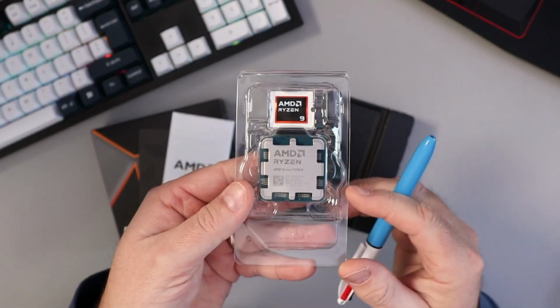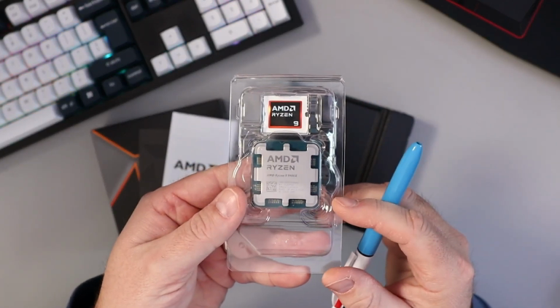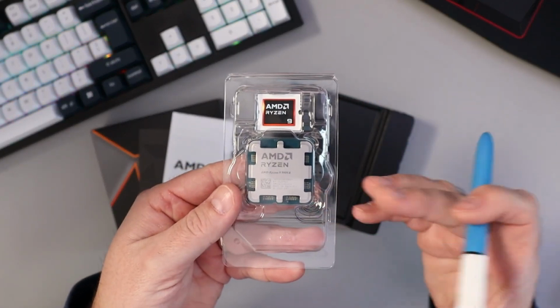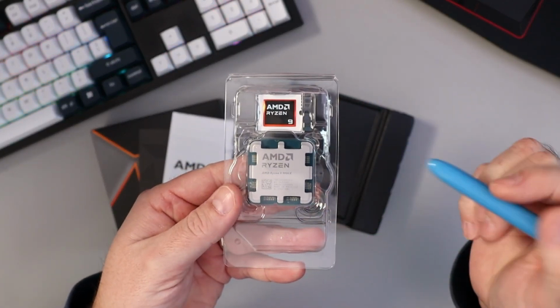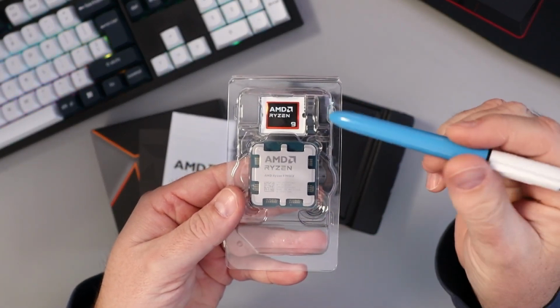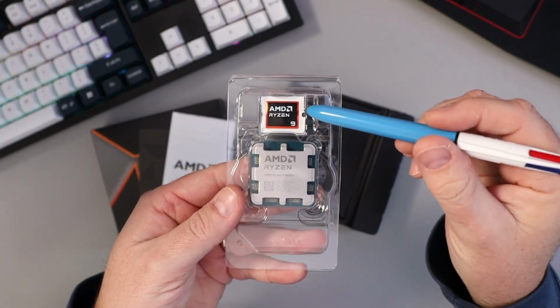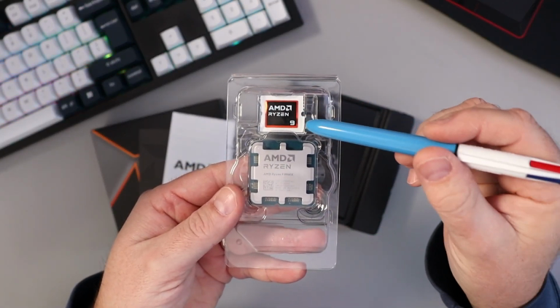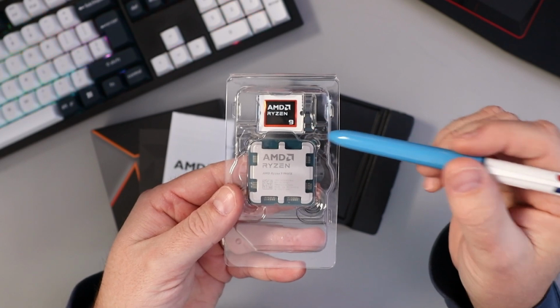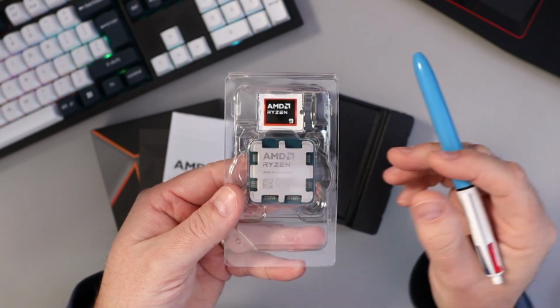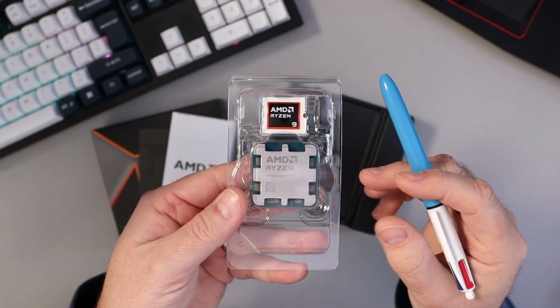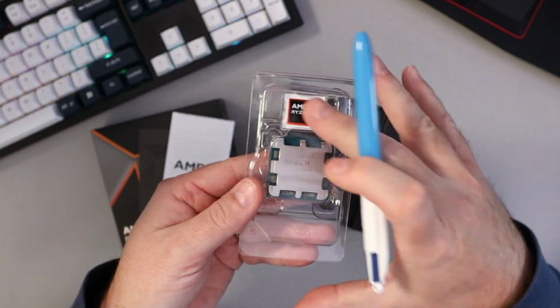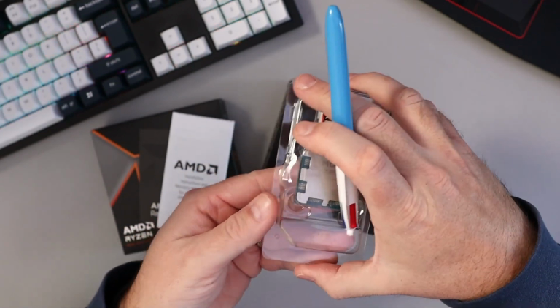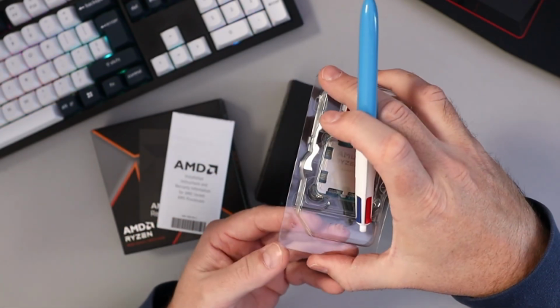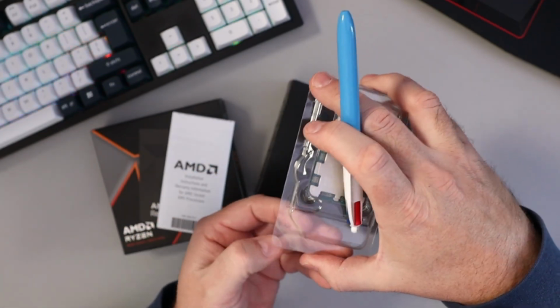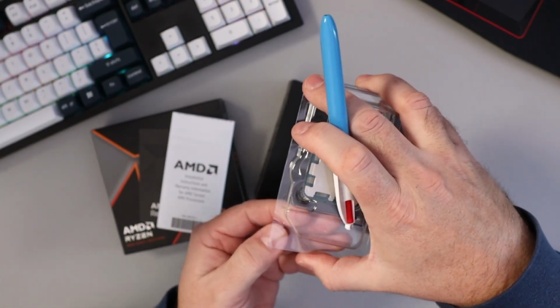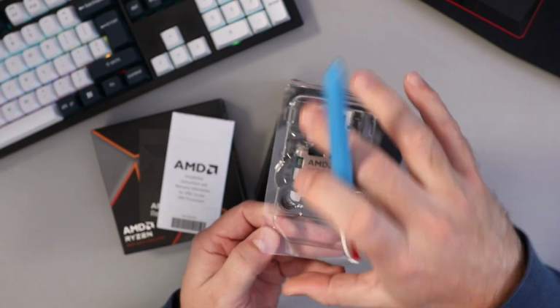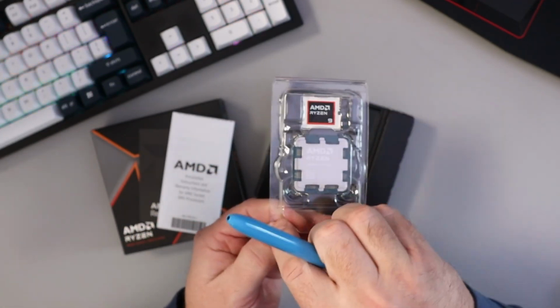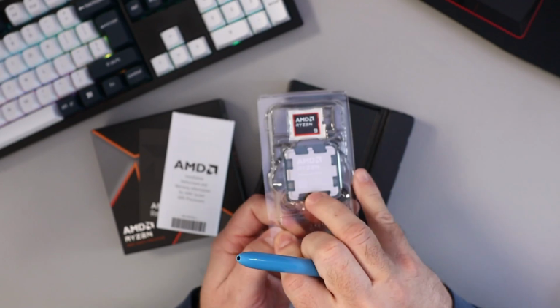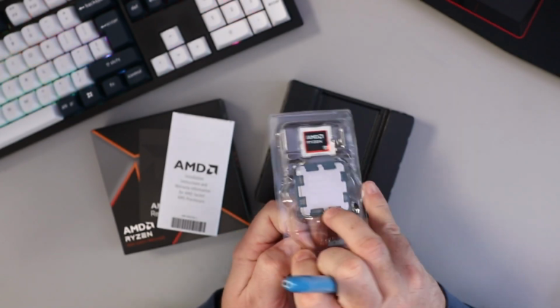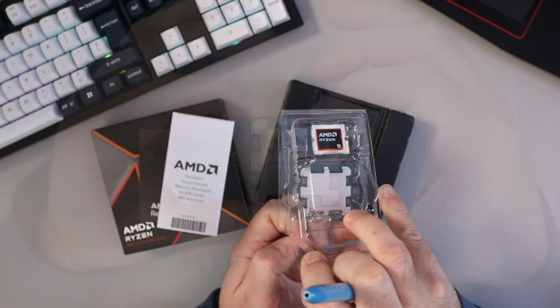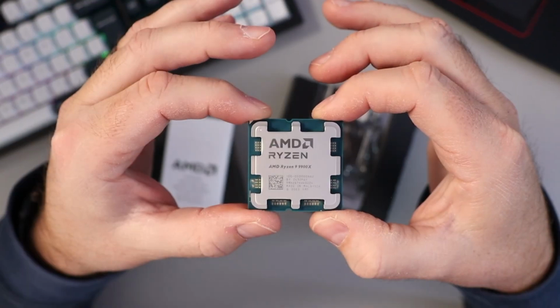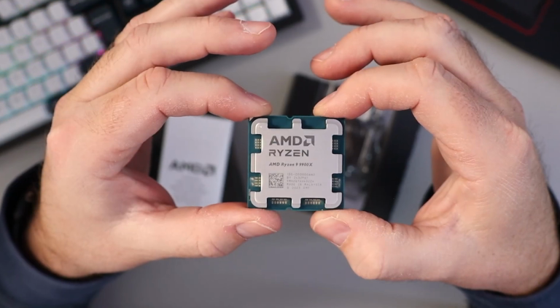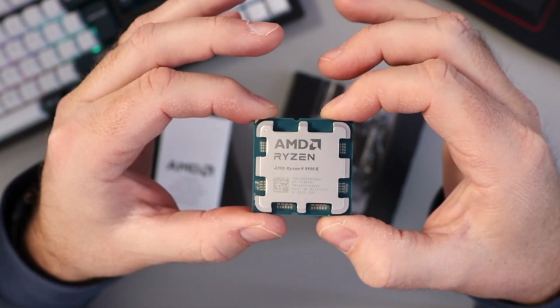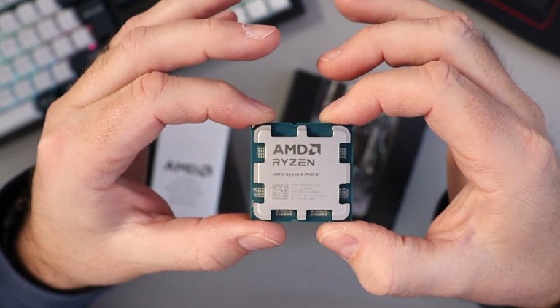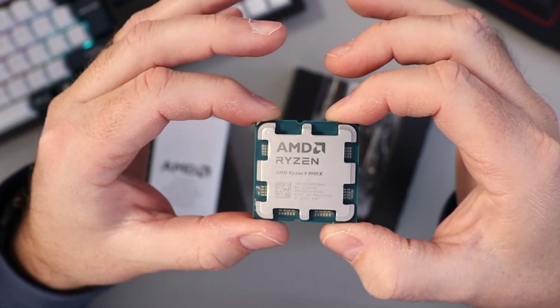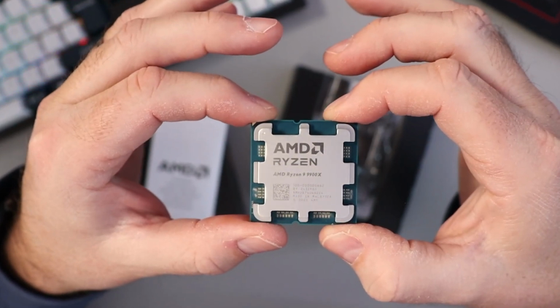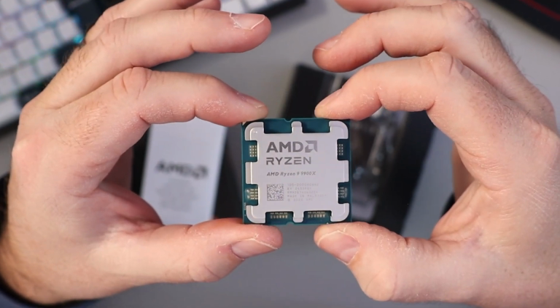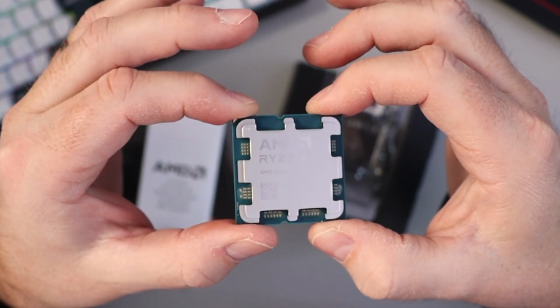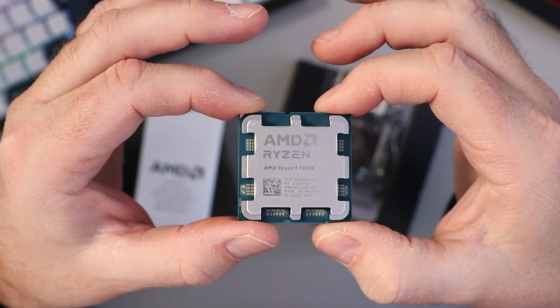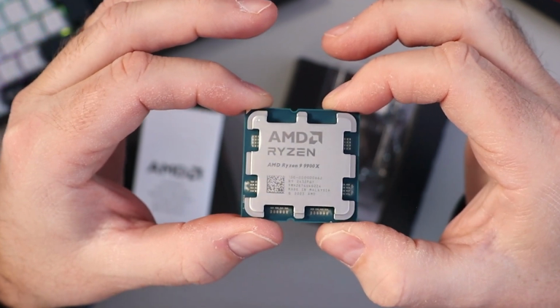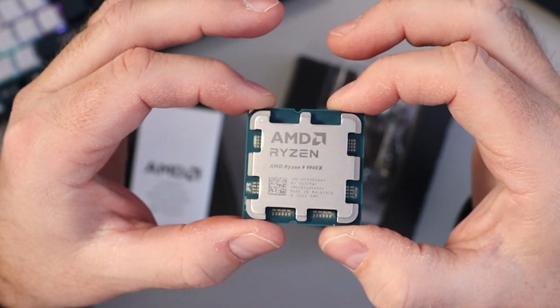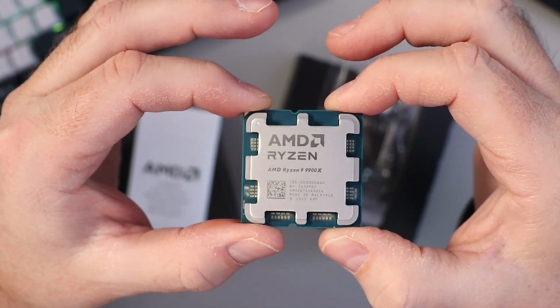That's what it looks like. It does come with a little AMD Ryzen 9 decal. Let's pull this out of the package and have a closer look. There's the processor — be very careful with it, just hold it by the edges if you can.